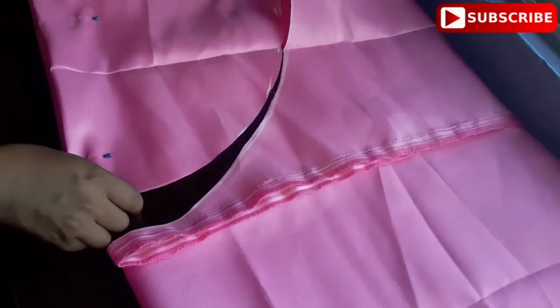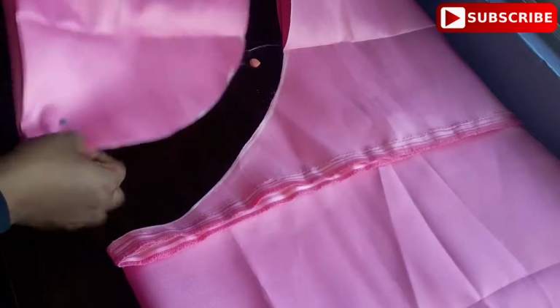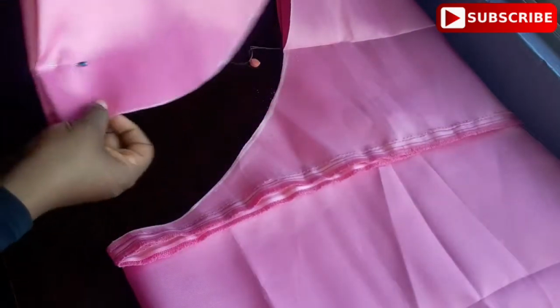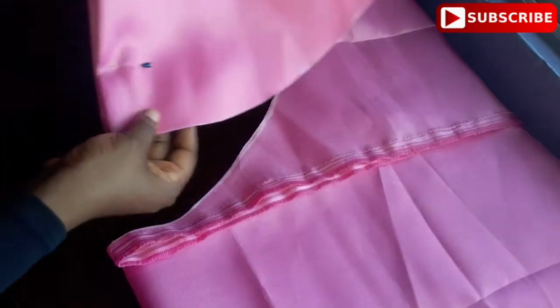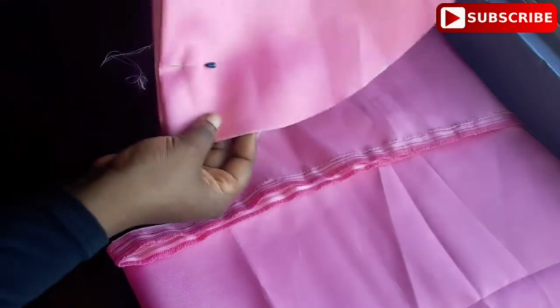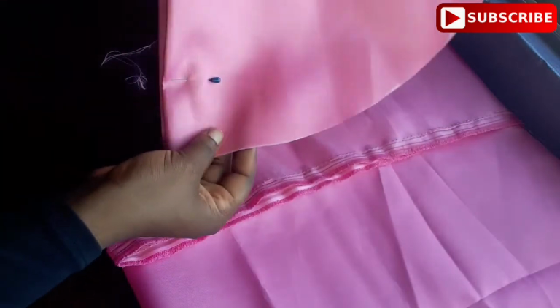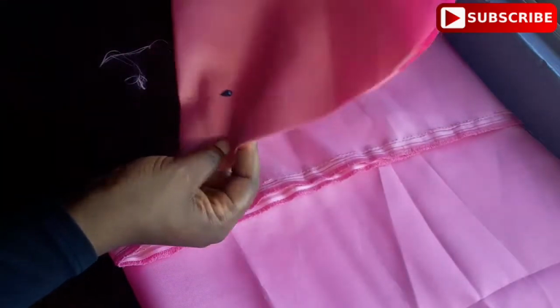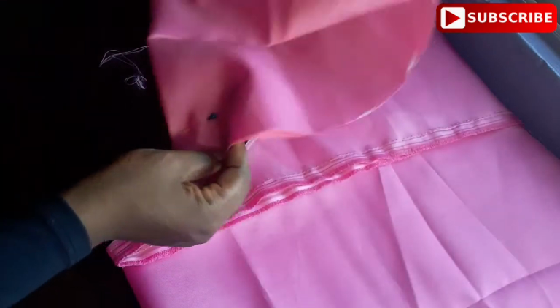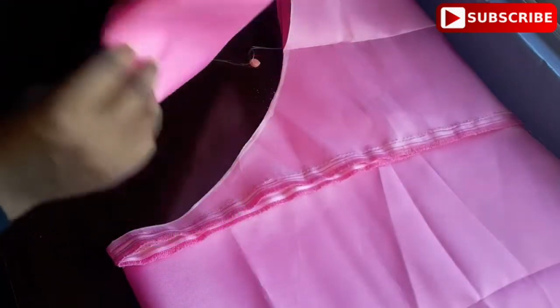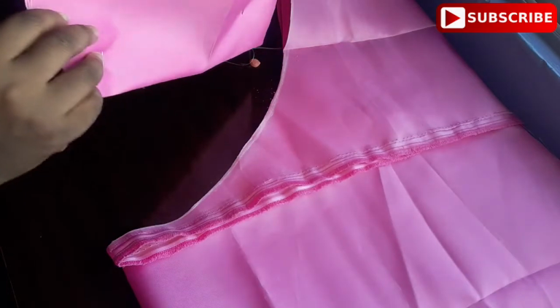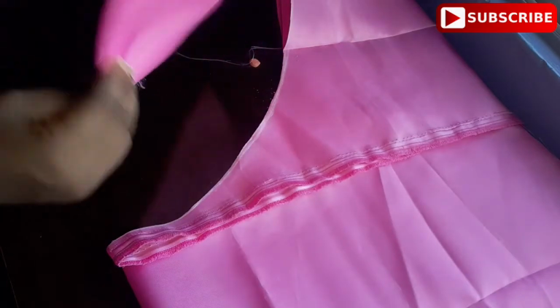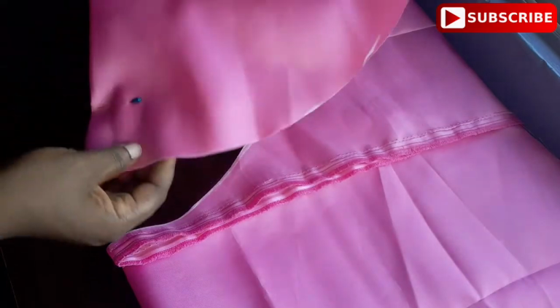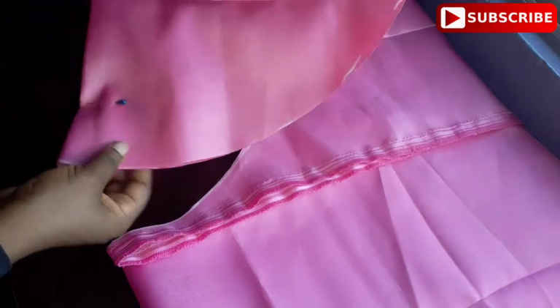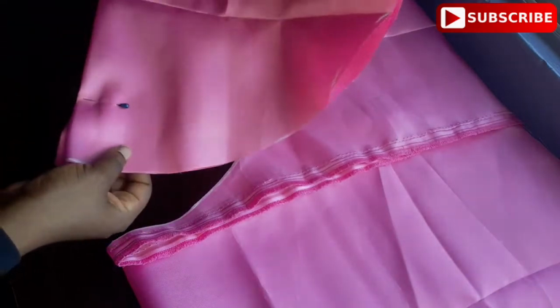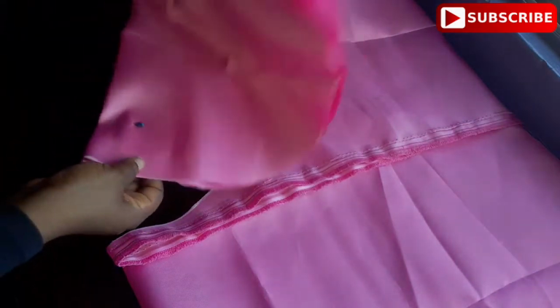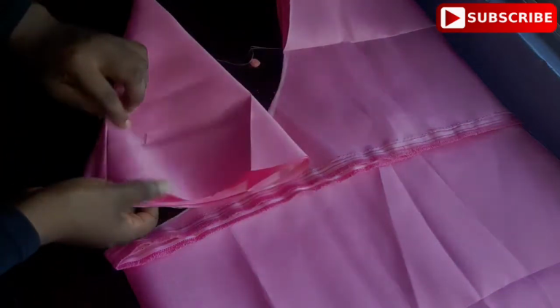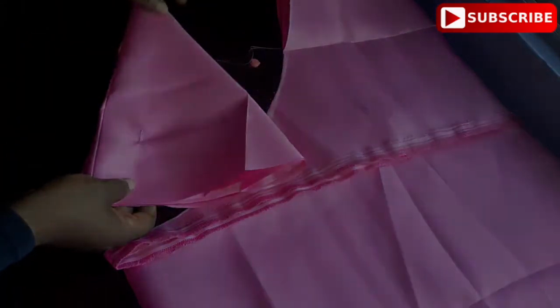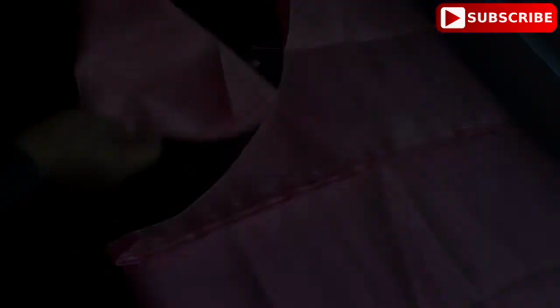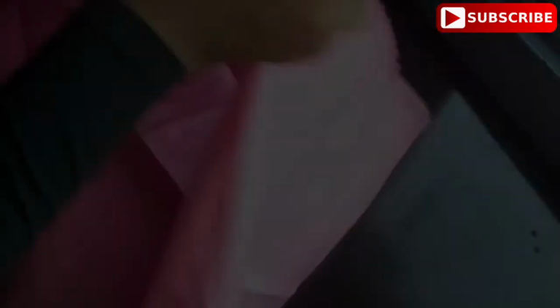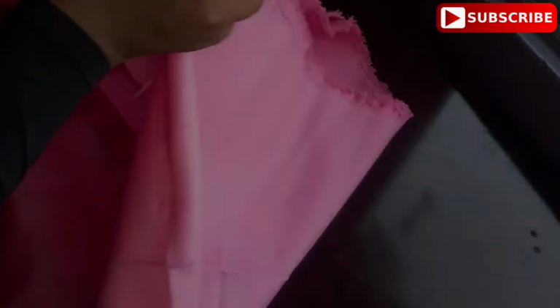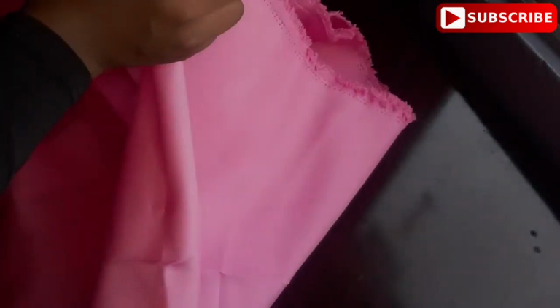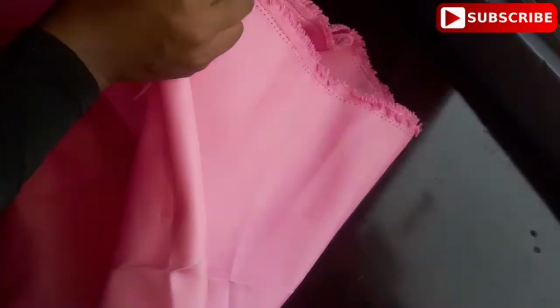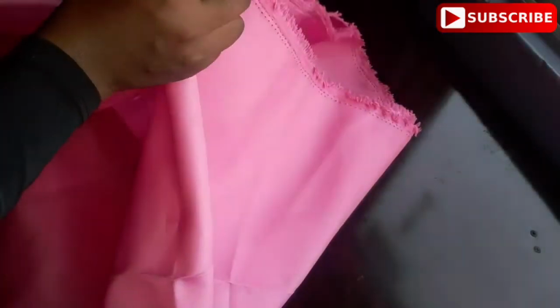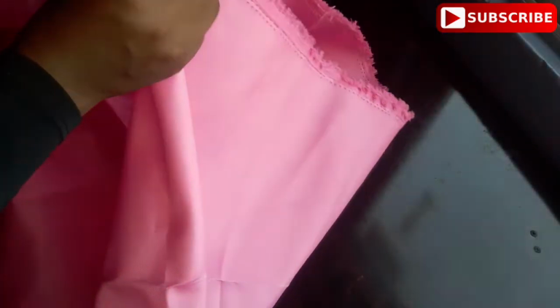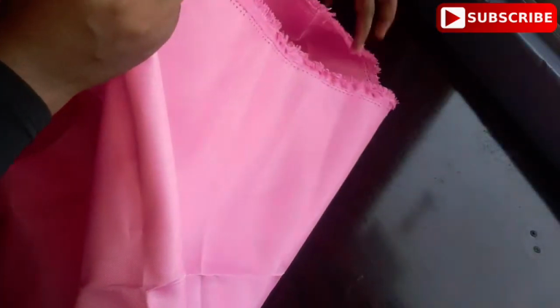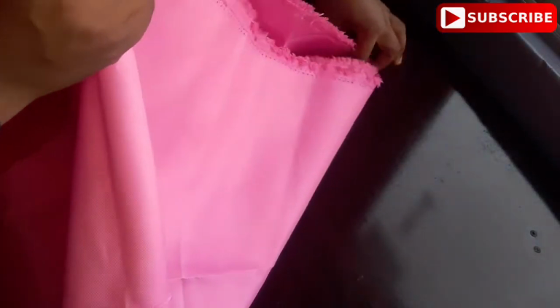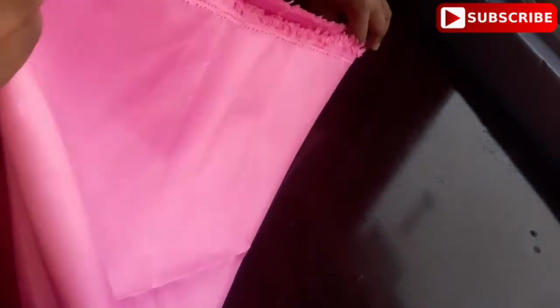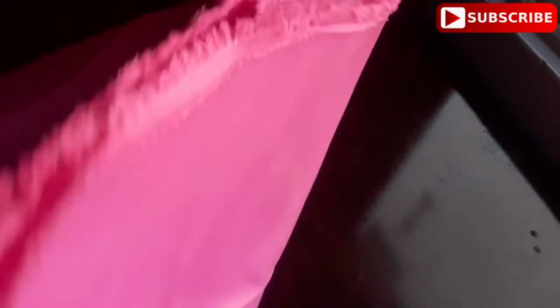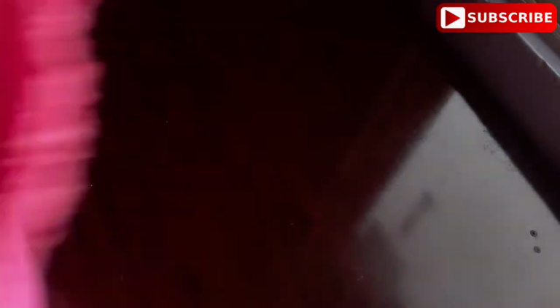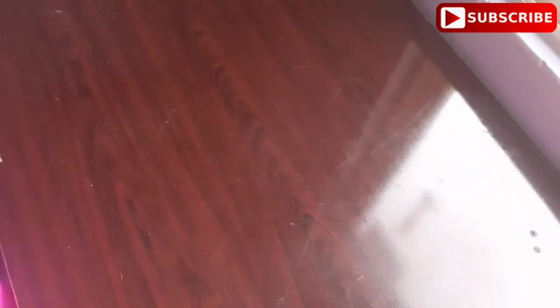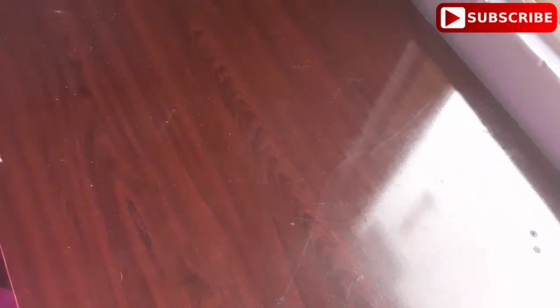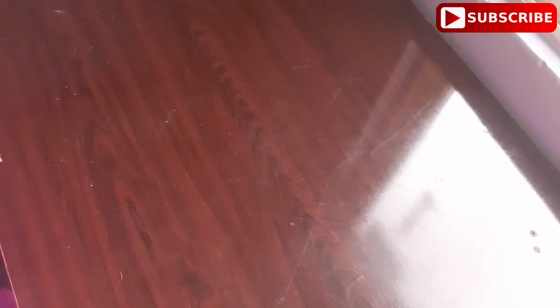After marking it round like so, I'm going to then cut it out. This is how it will look like after cutting it out.